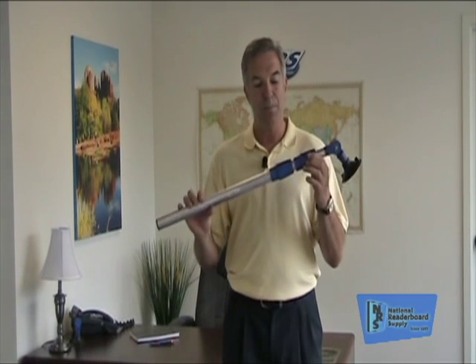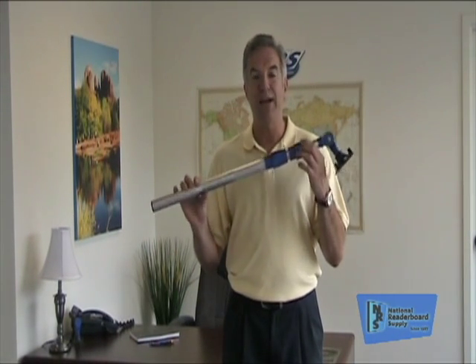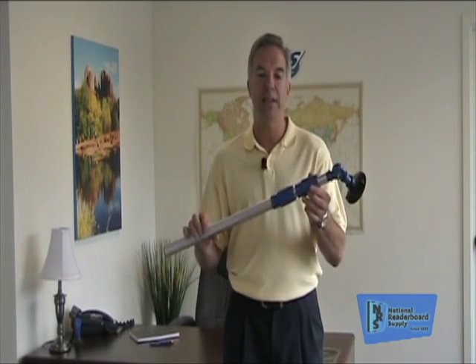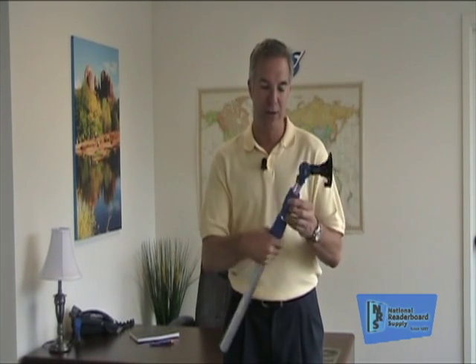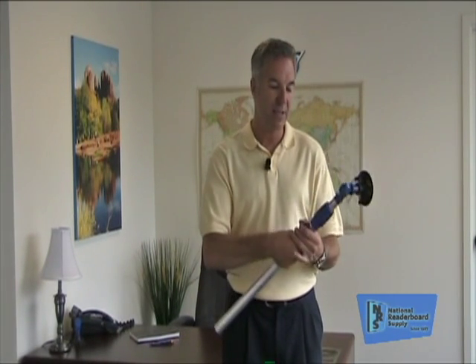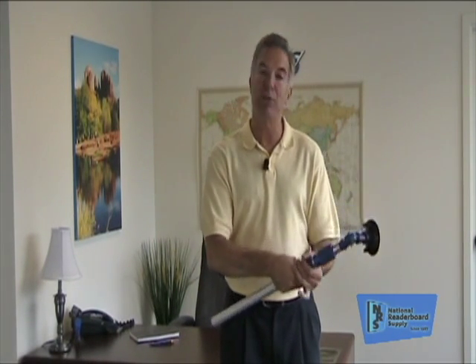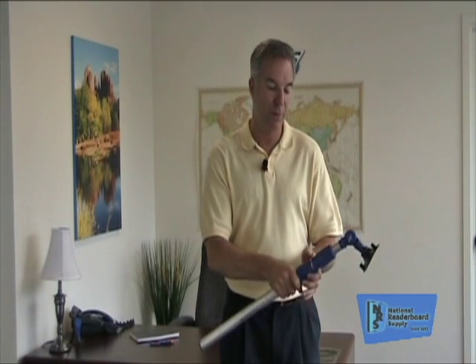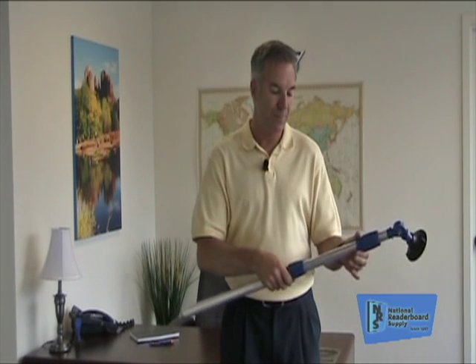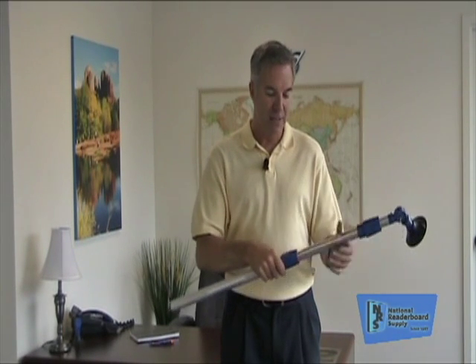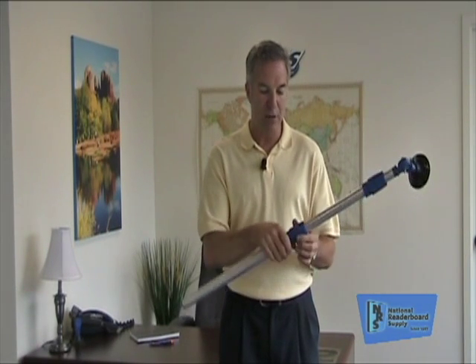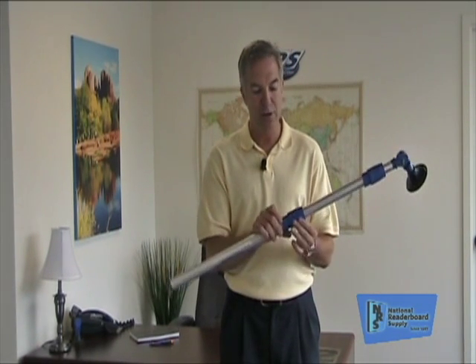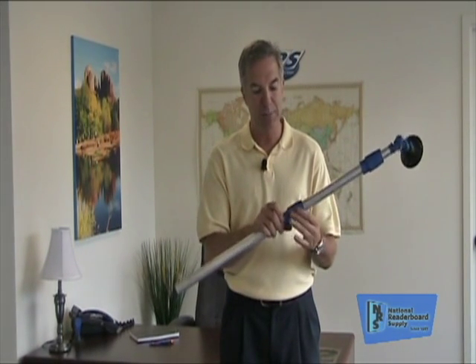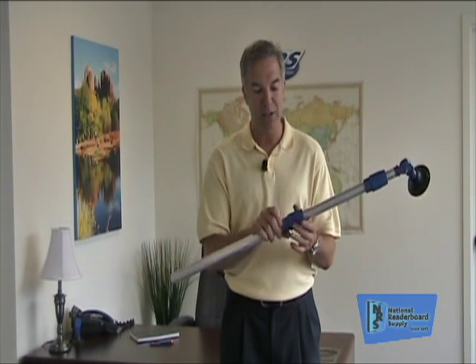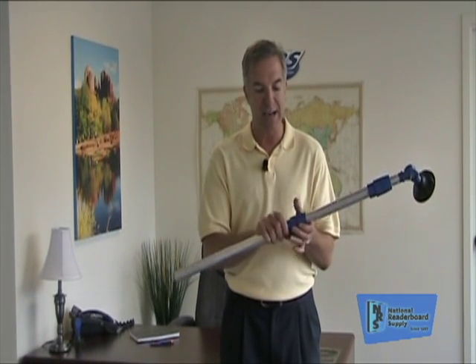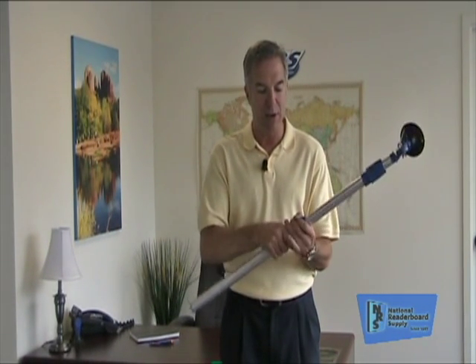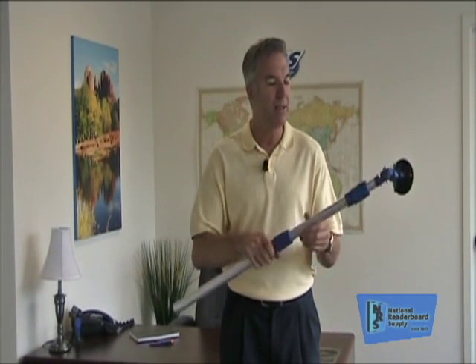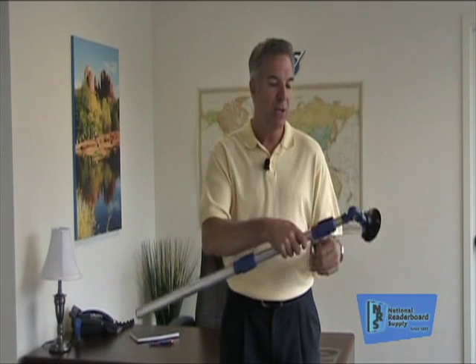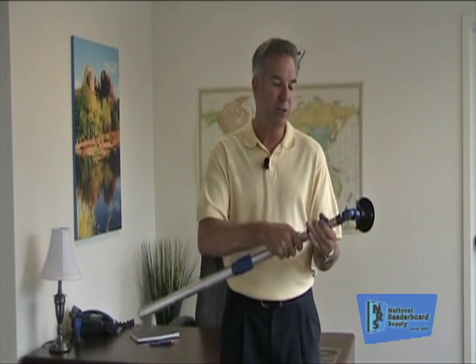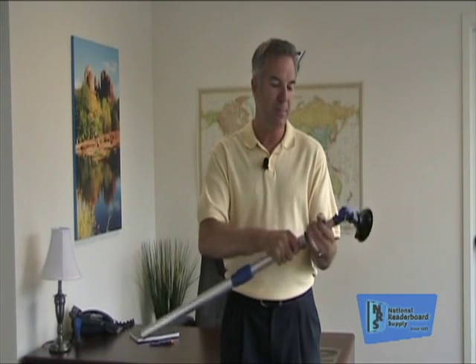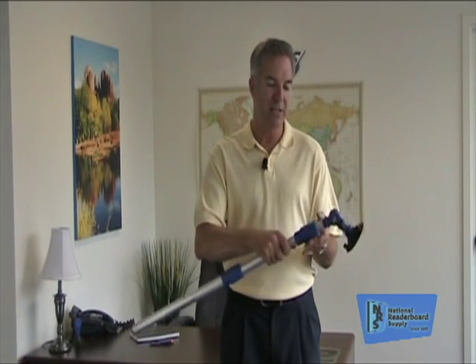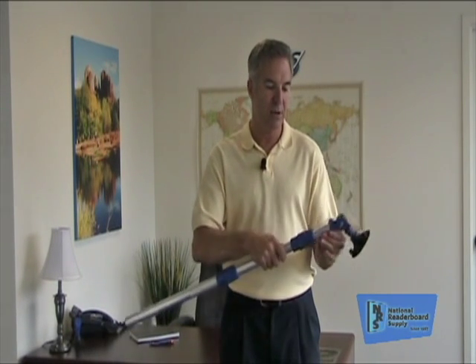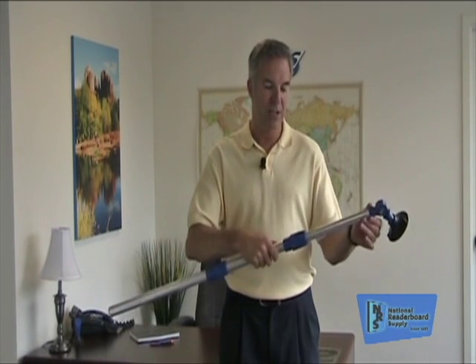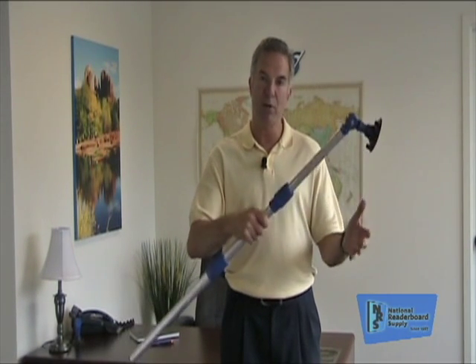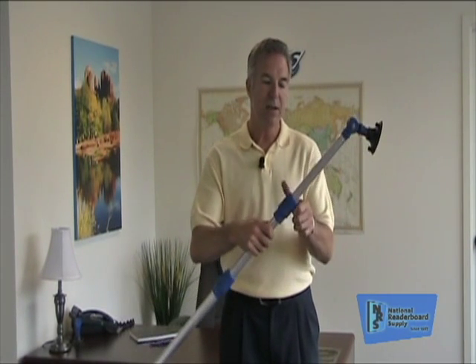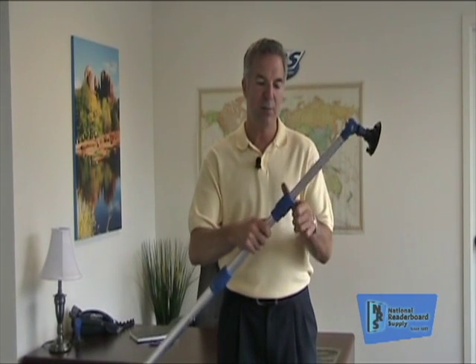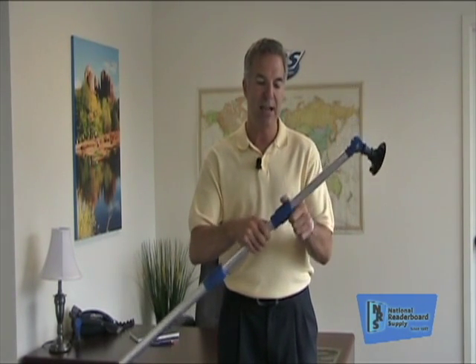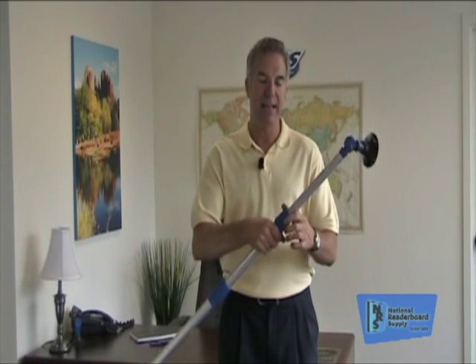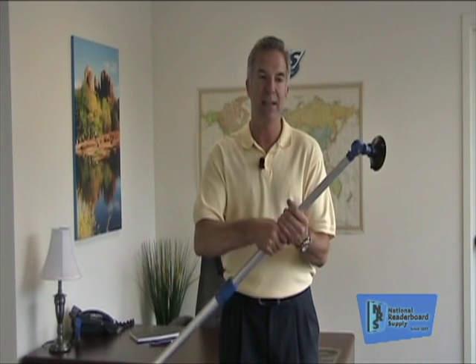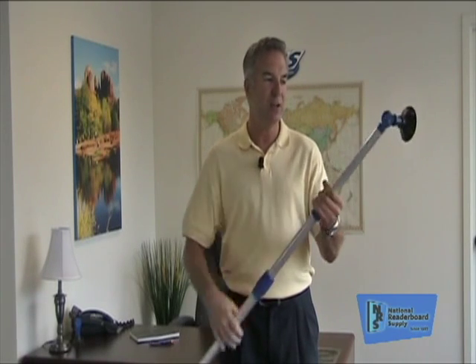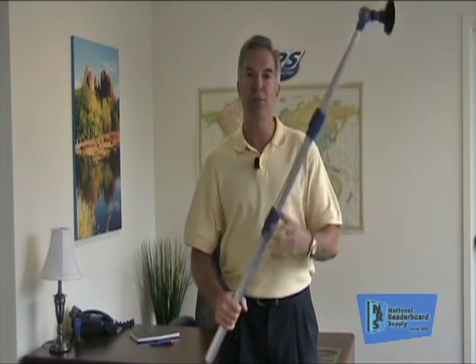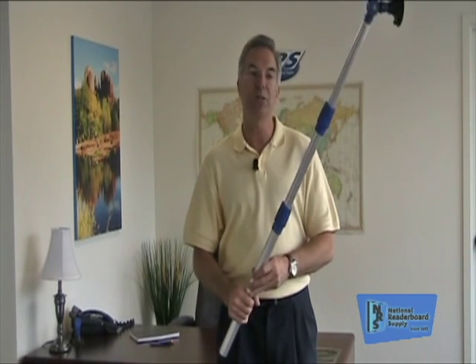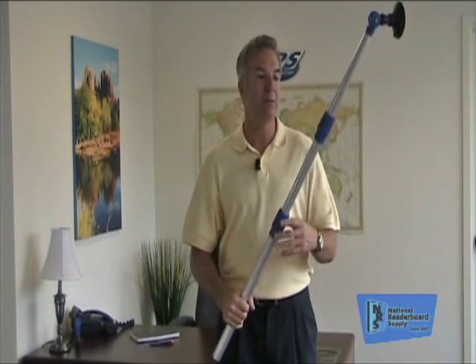The value of the letter changer is they're extendable. These collars right here — you can see me spin these collars — you just tighten them down to hold them in place, loosen them up just like you see here, extend the poles out, and you're in place. You tighten them back down again and you can extend your pole to its maximum length.